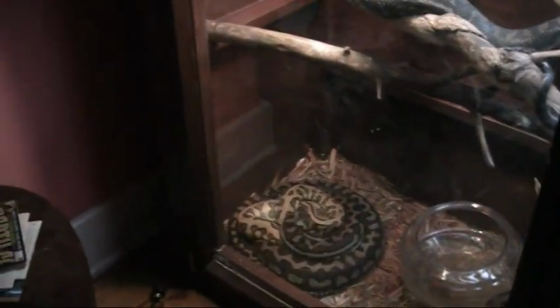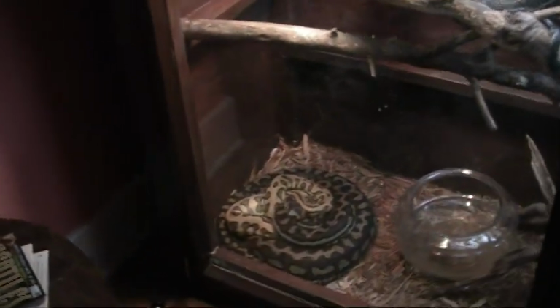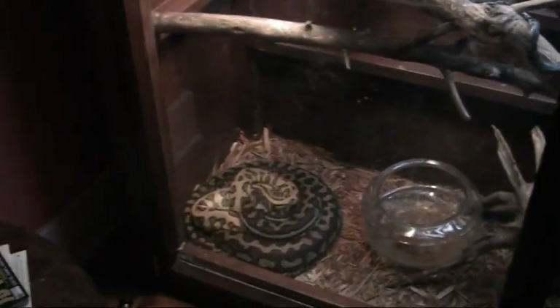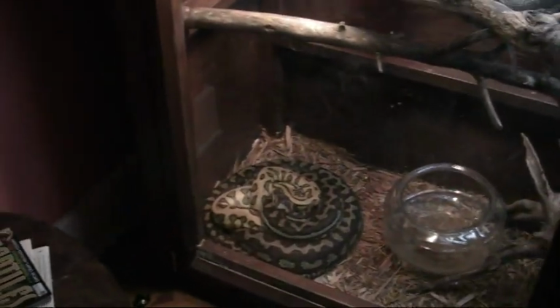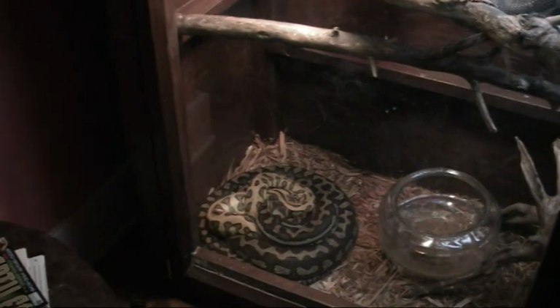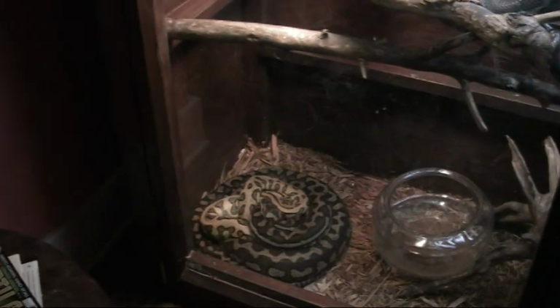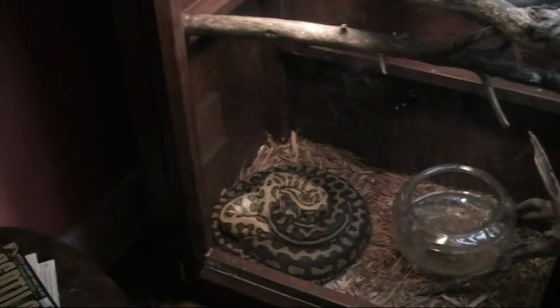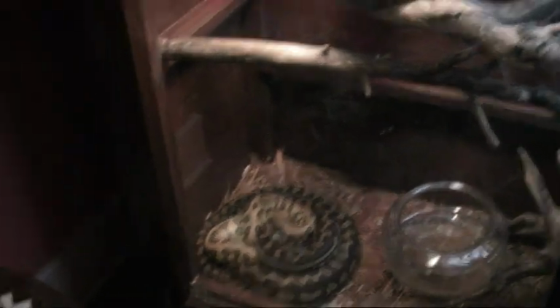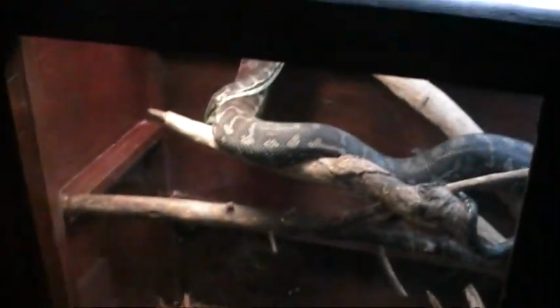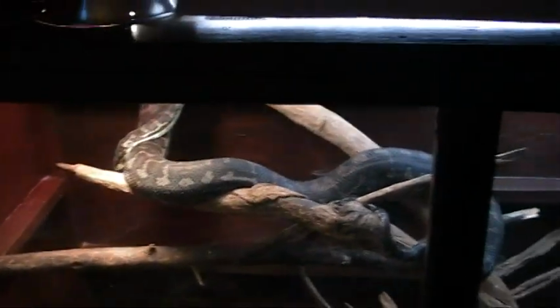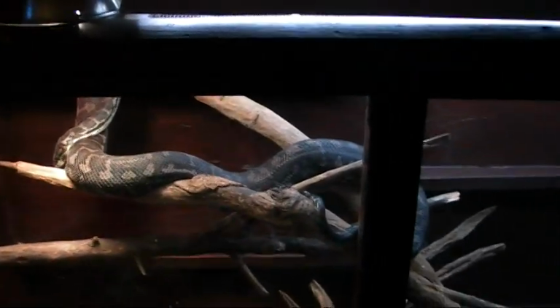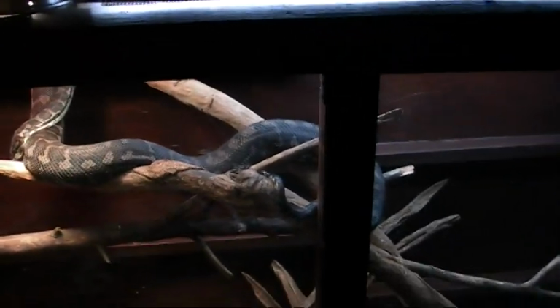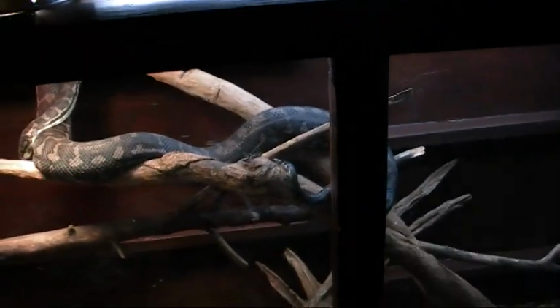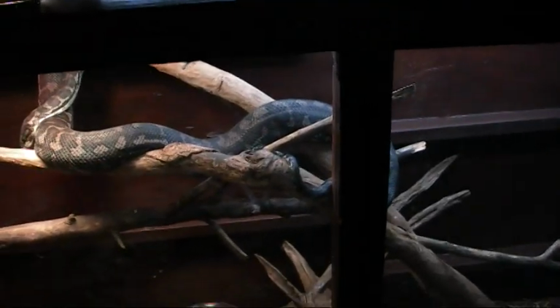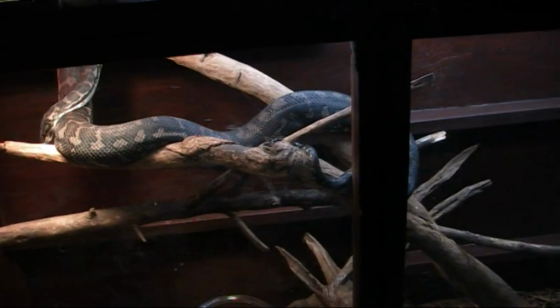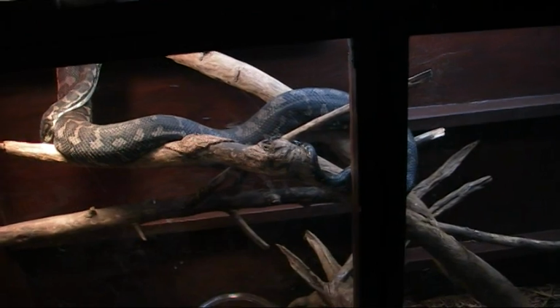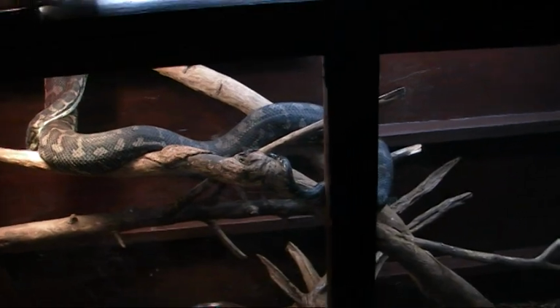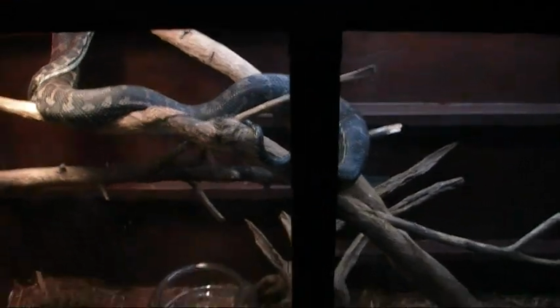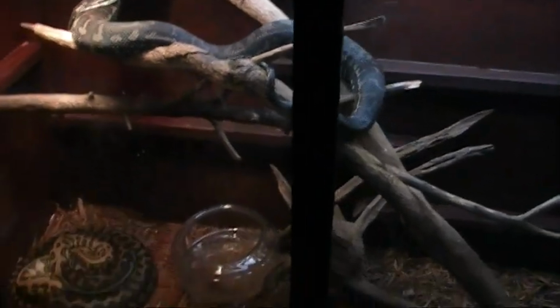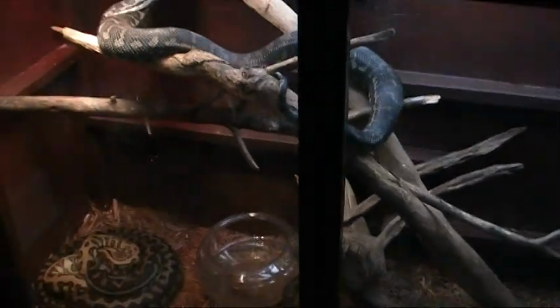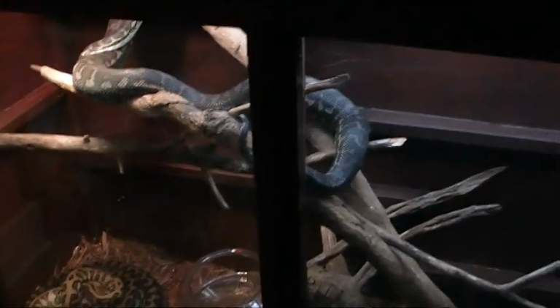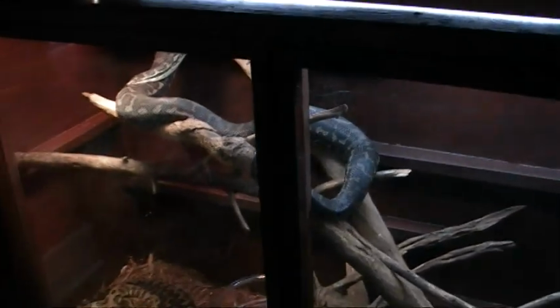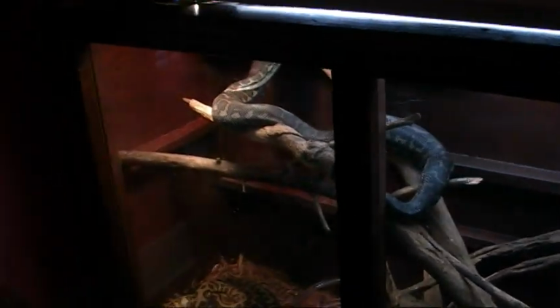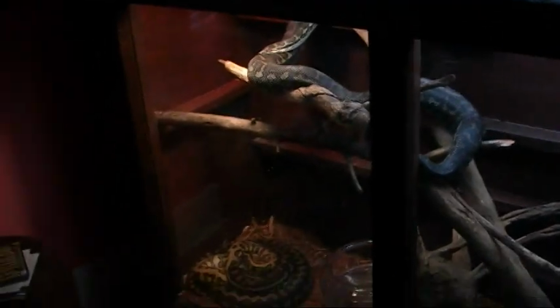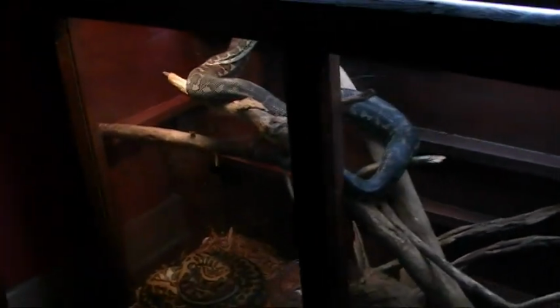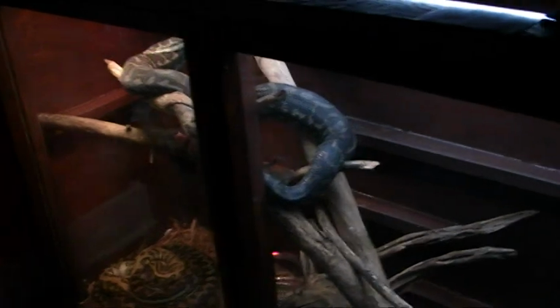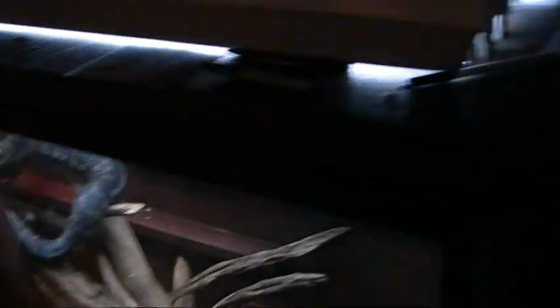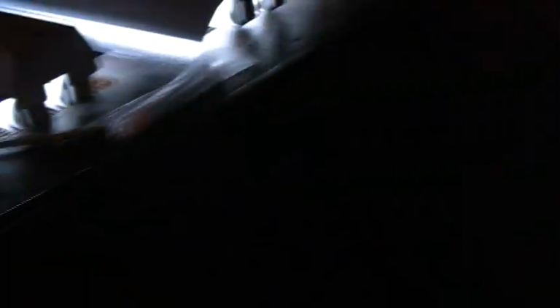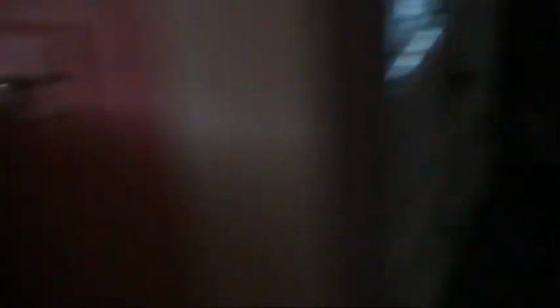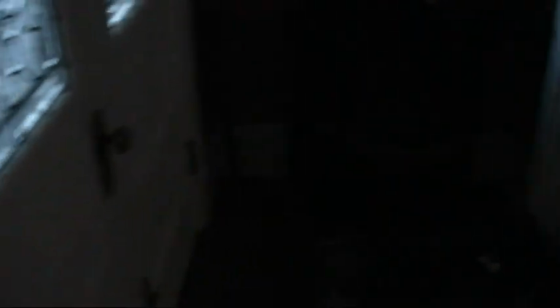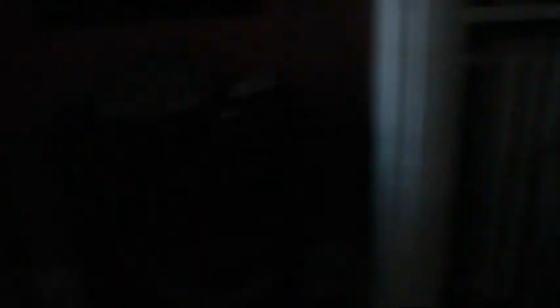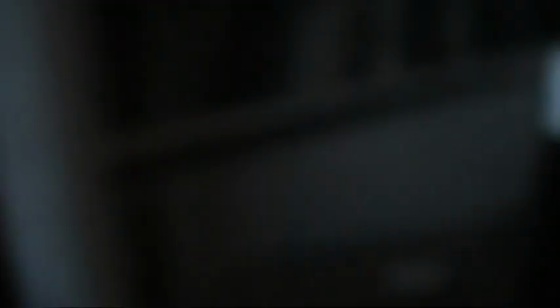The two down here have copulated and they're going to produce jaguars. This animal was bred to a high contrast Queensland tiger carpet, so I'll be interested to see what happens there. That's my living room — the only snakes I have down there right now.